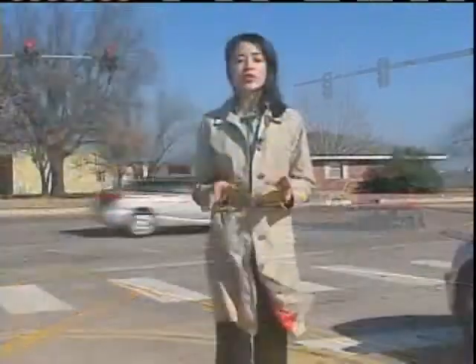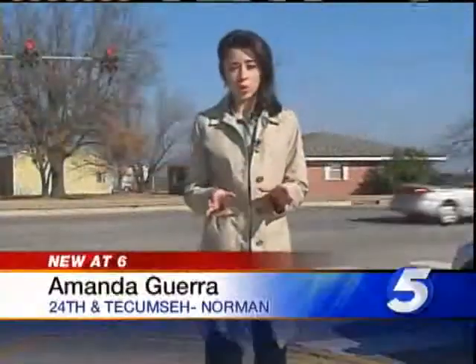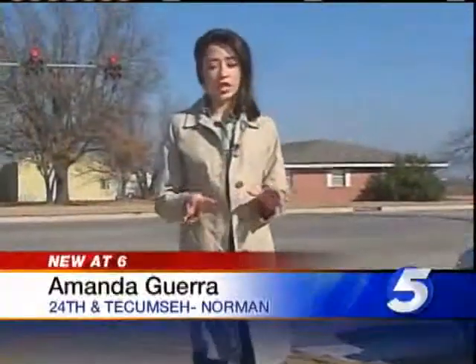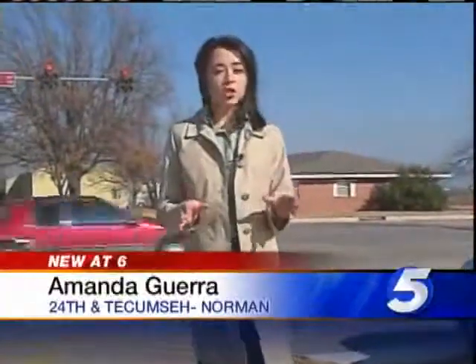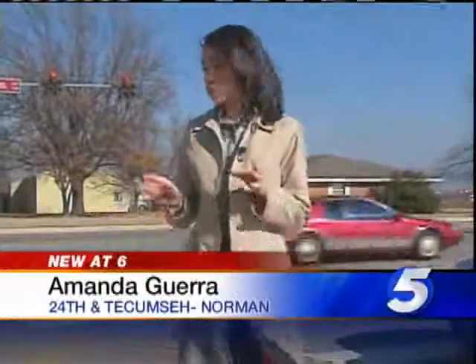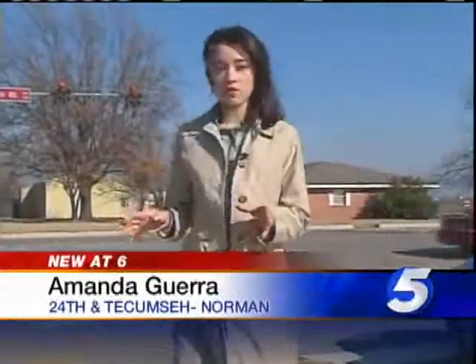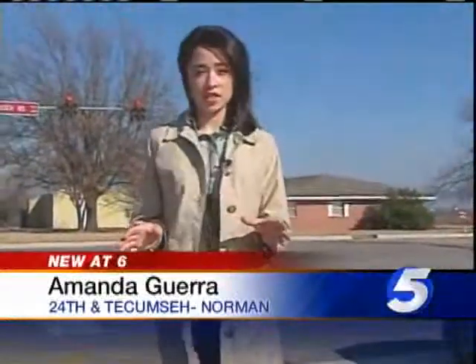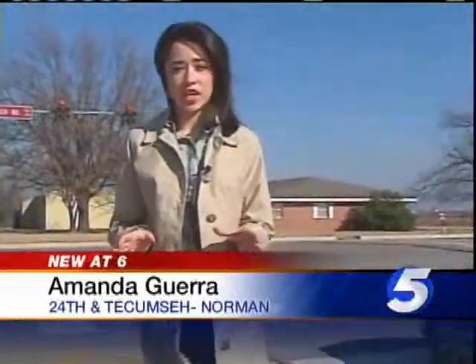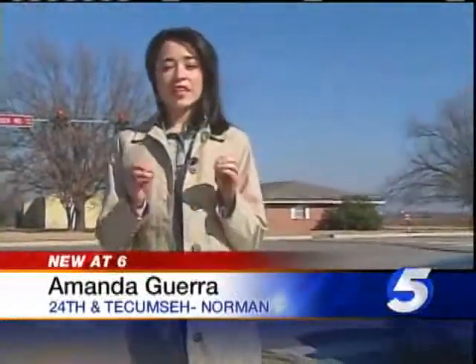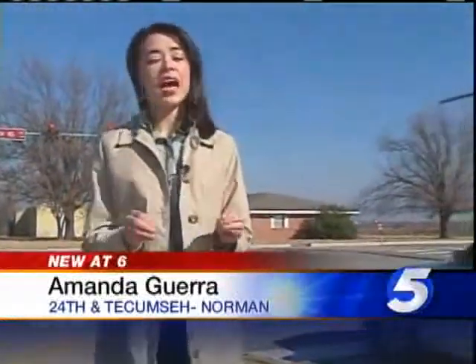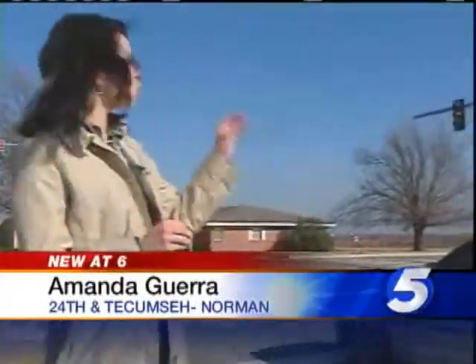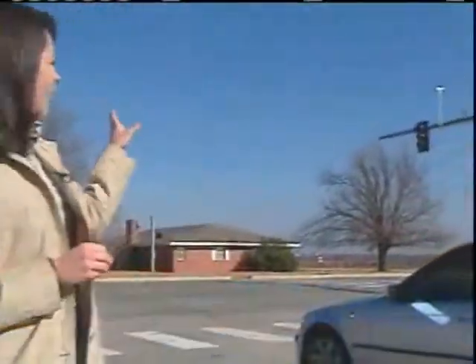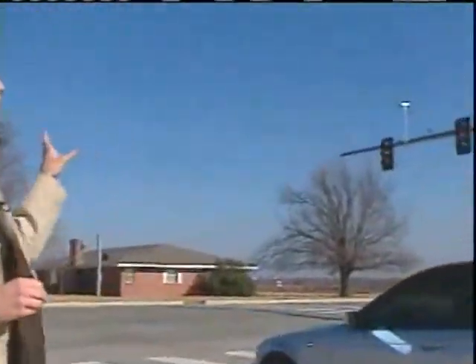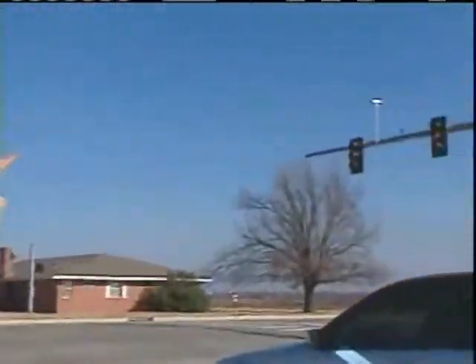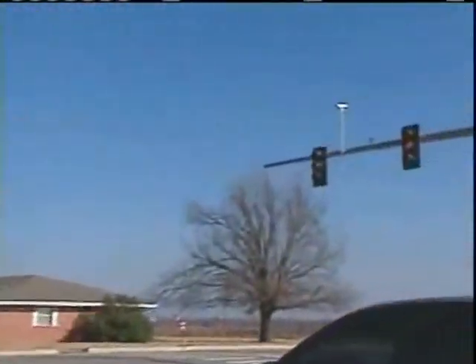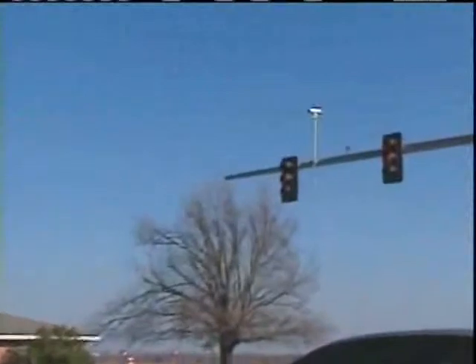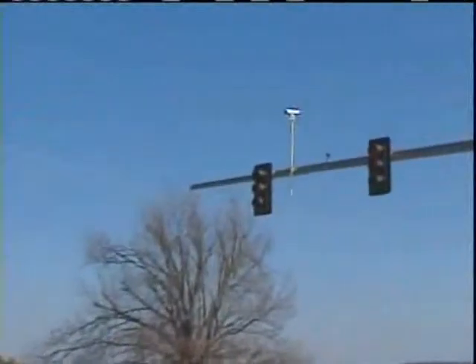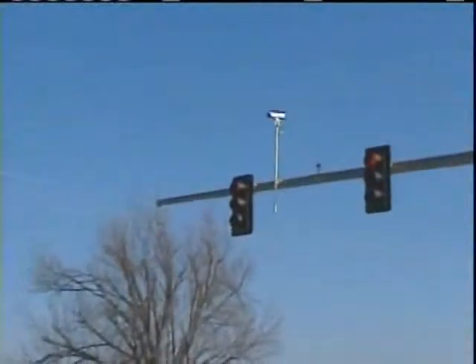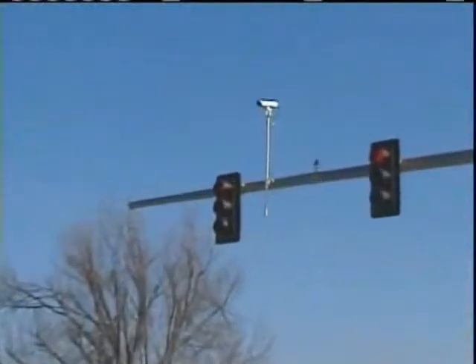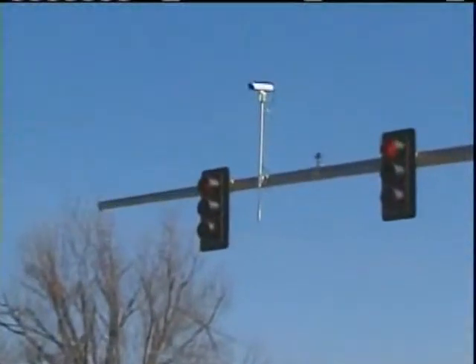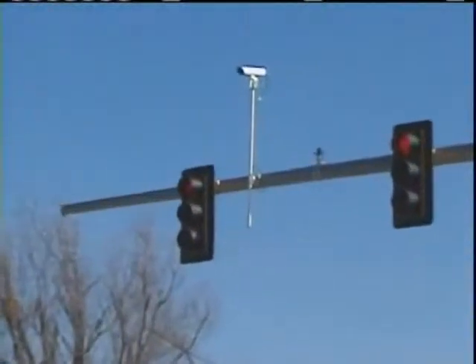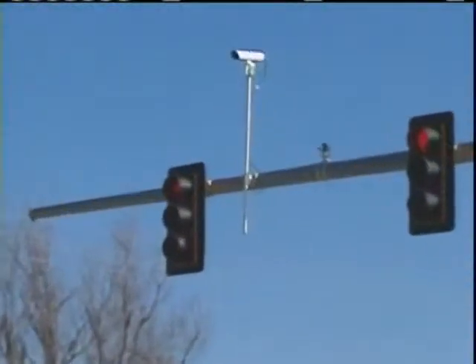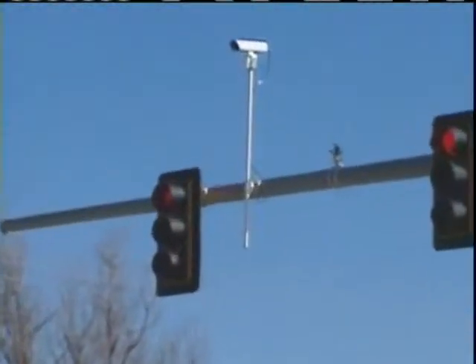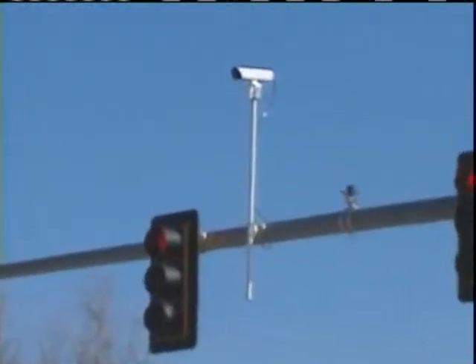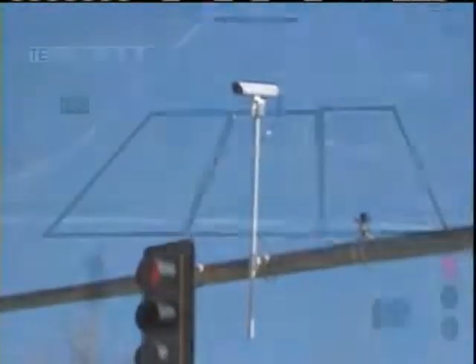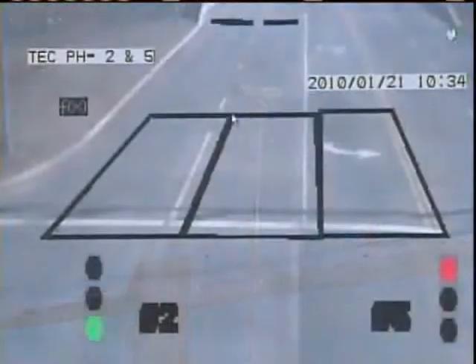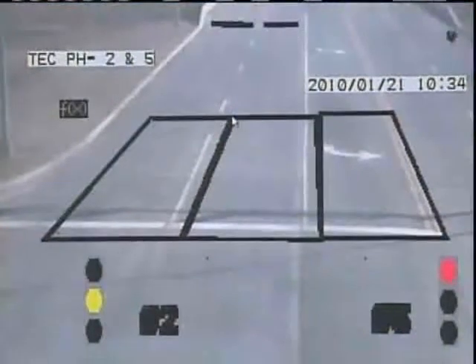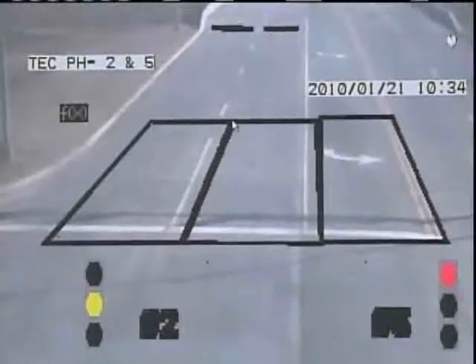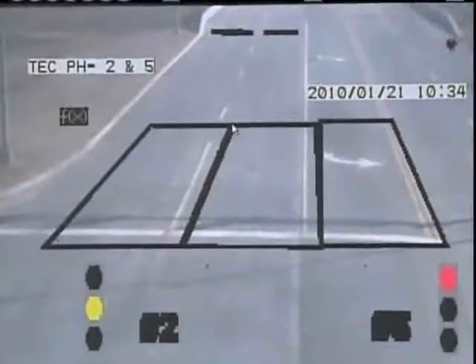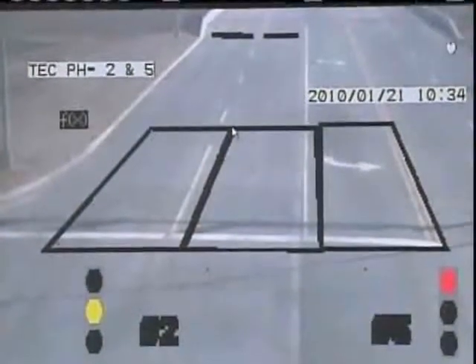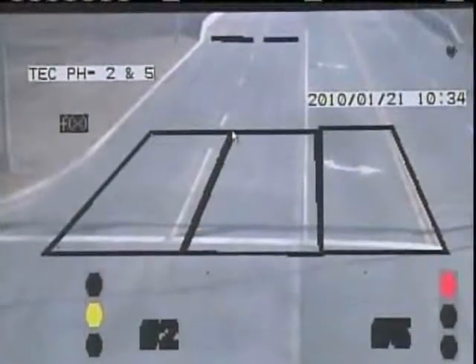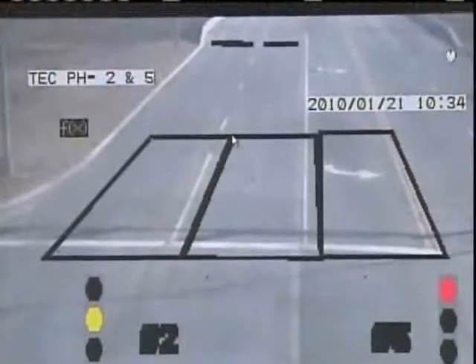Here's how it works. At intersections like 24th and Tecumseh, the city has installed cameras and sensors. It allows the city to know what's going on at this intersection right now. One camera on each approach, looking at a specific area.